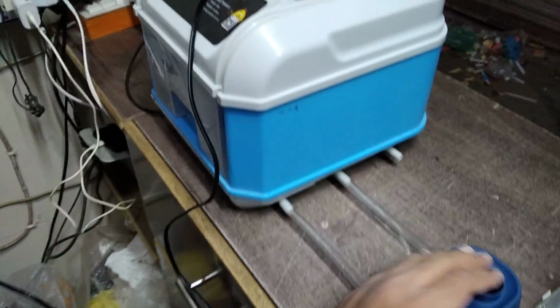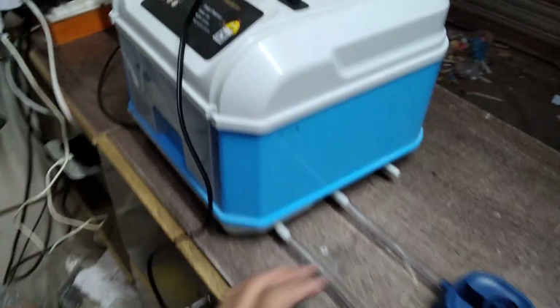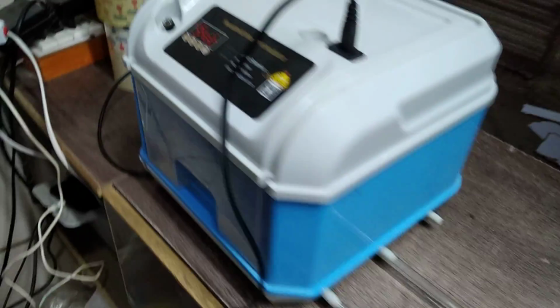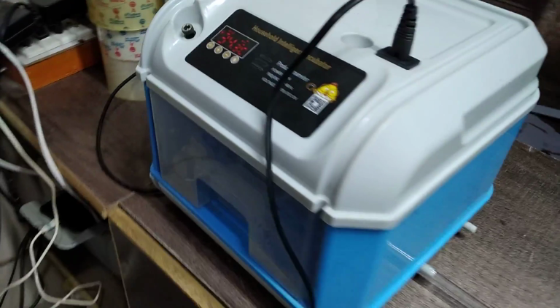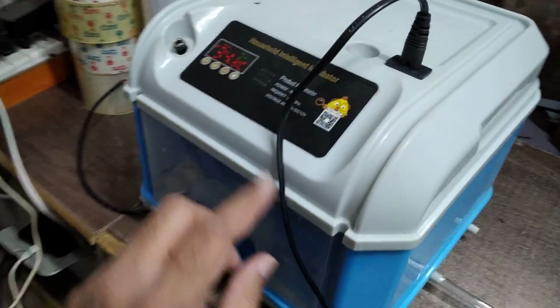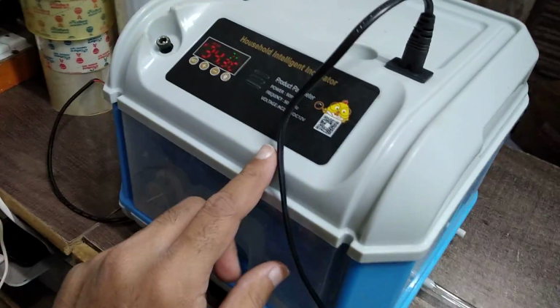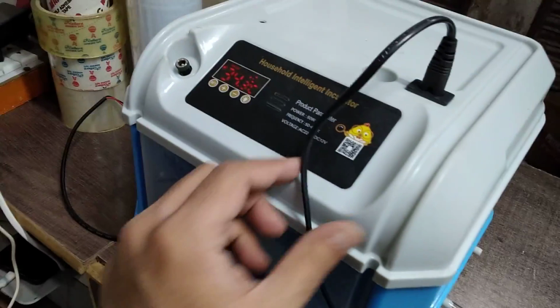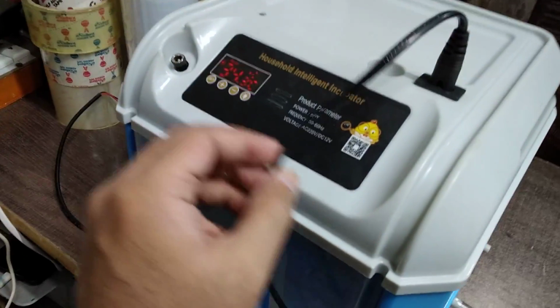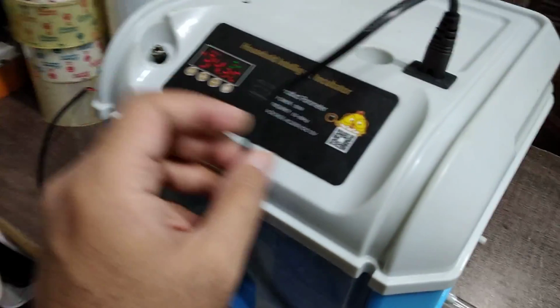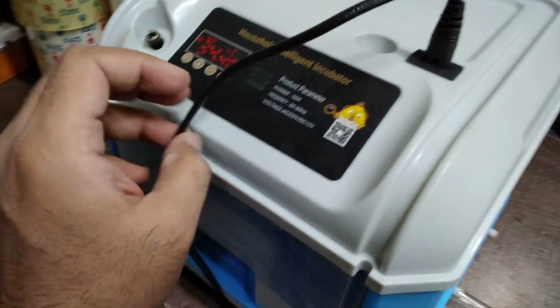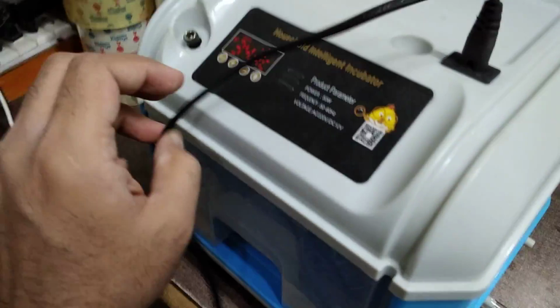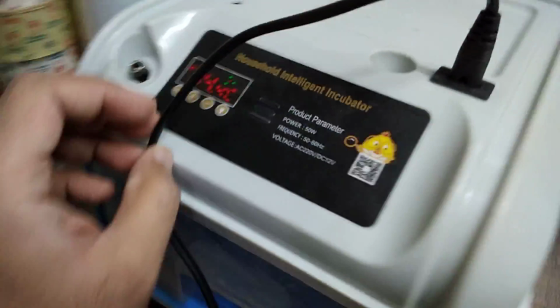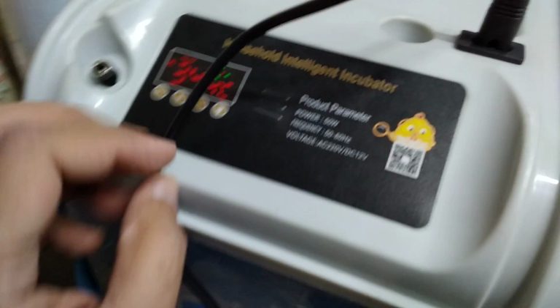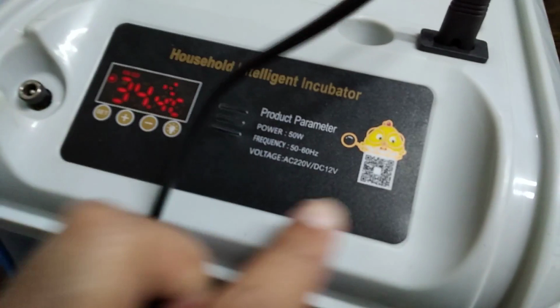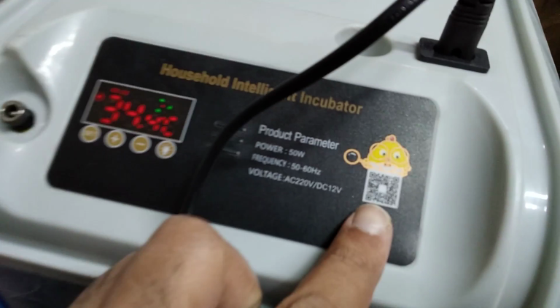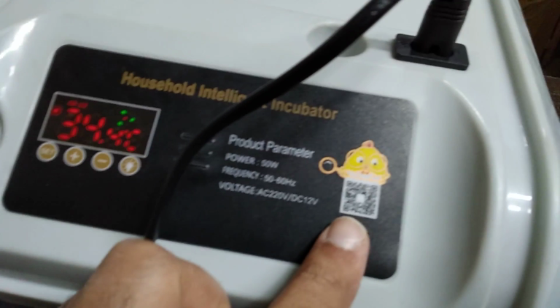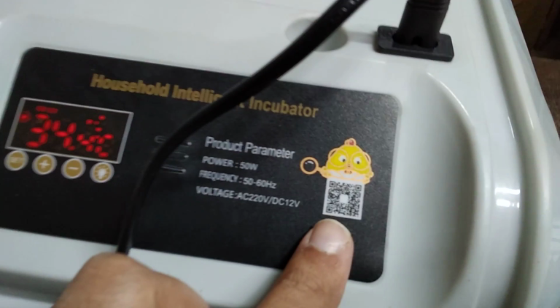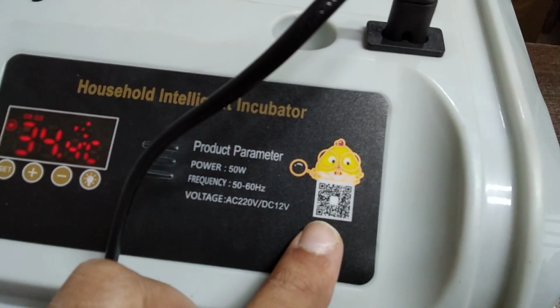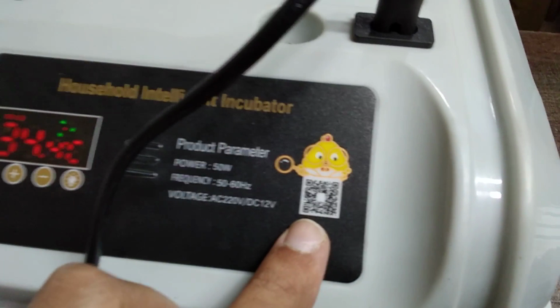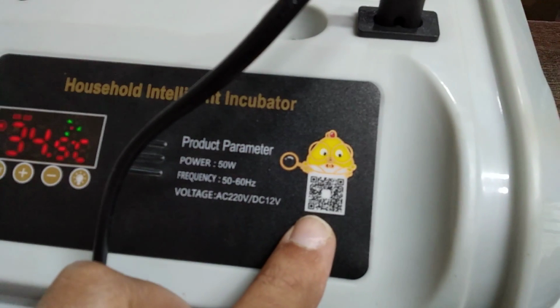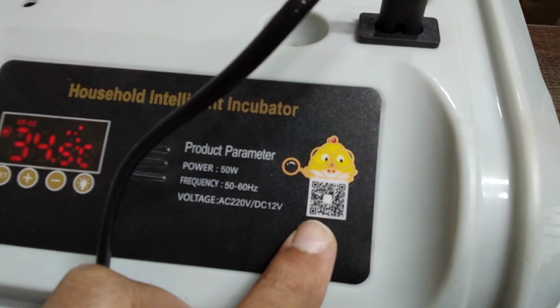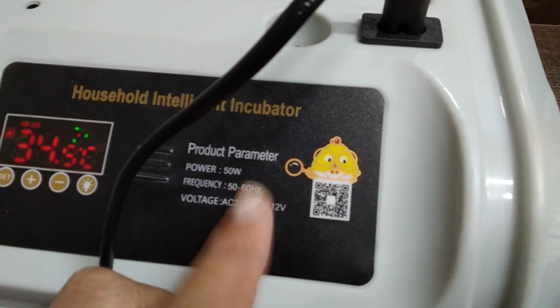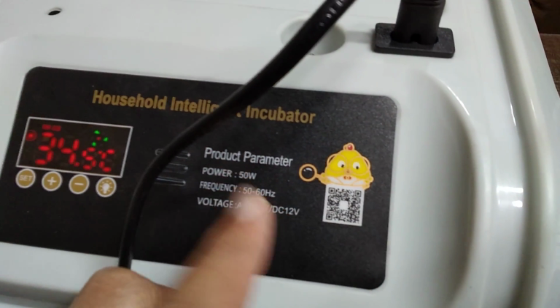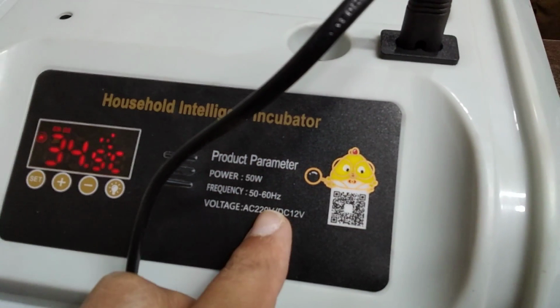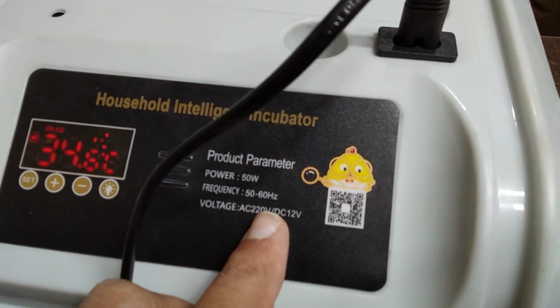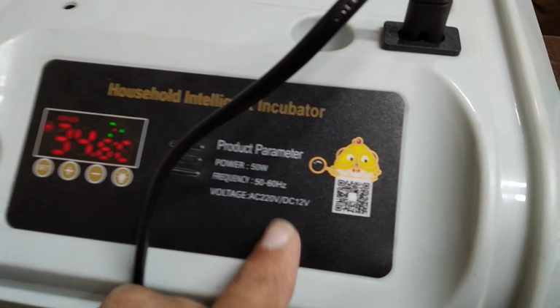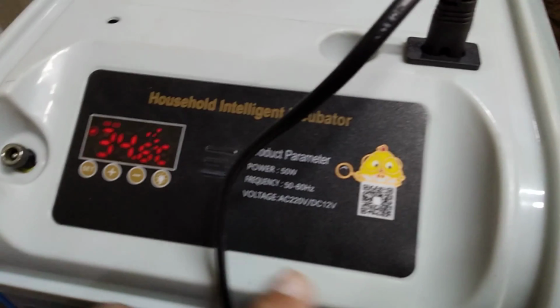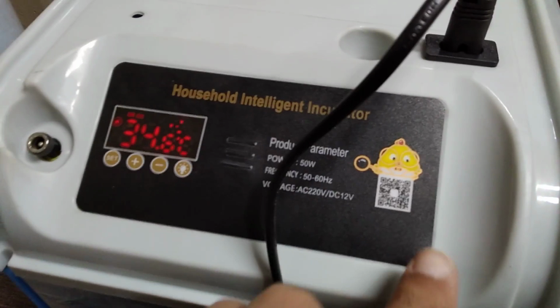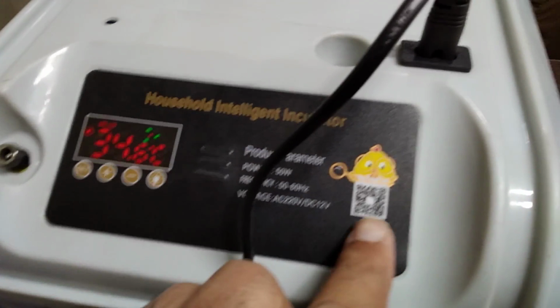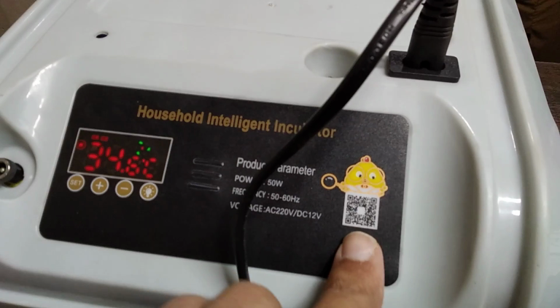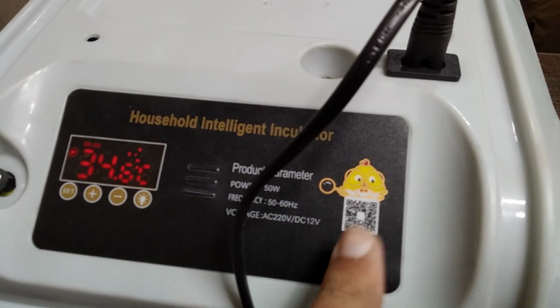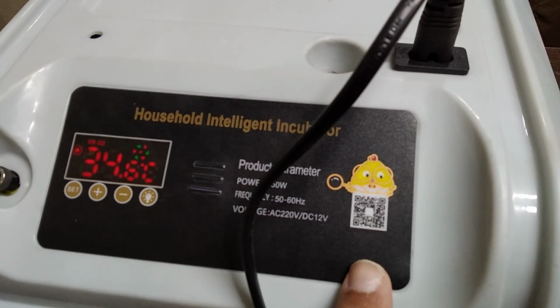You can place a bottle inside — one bottle for less humidity and two bottles for more humidity.